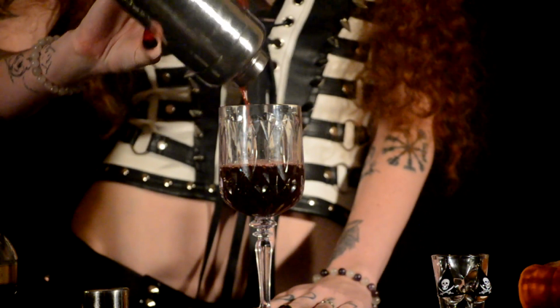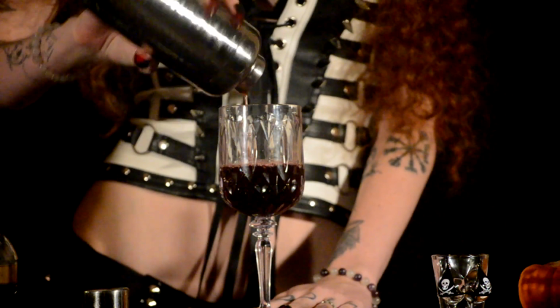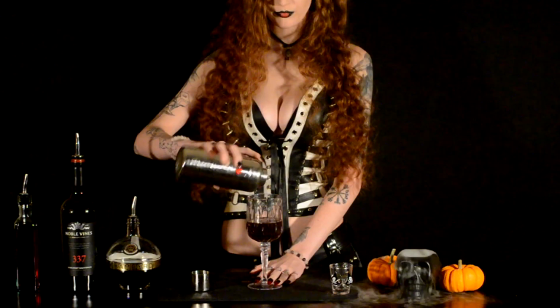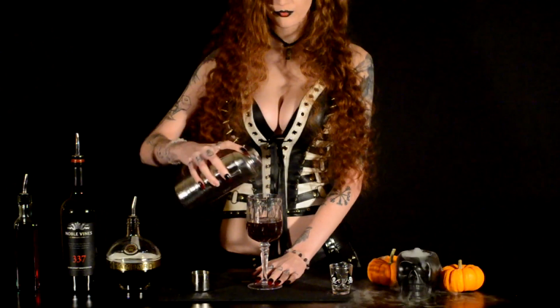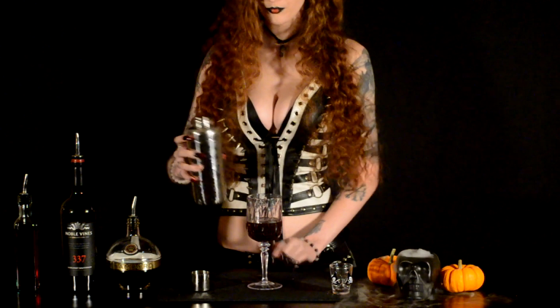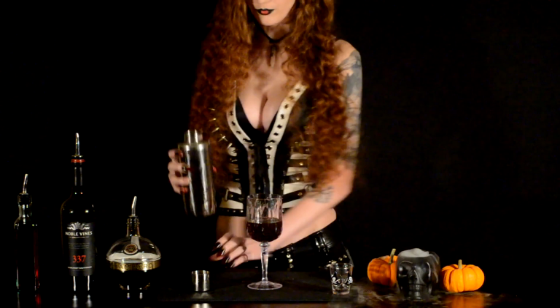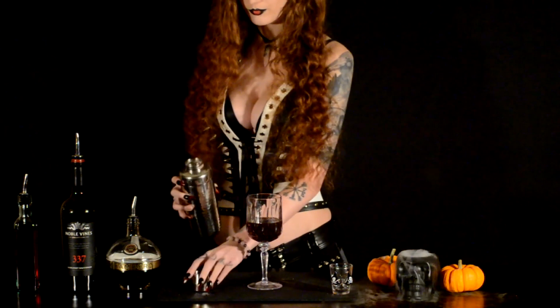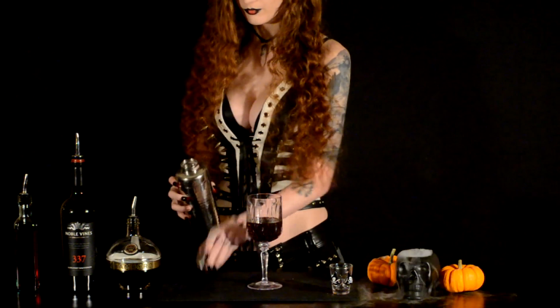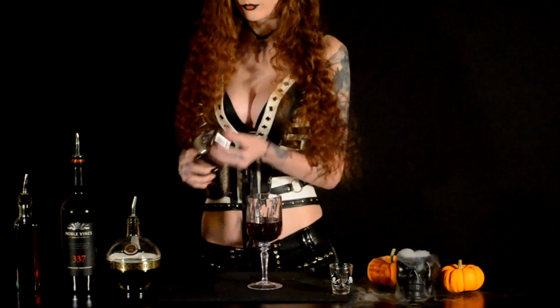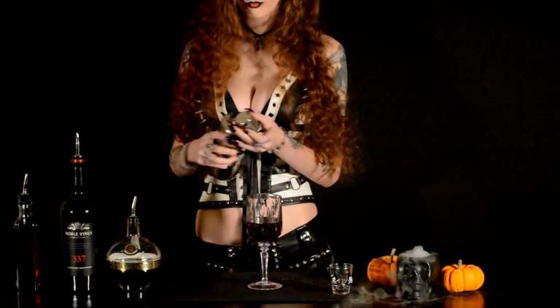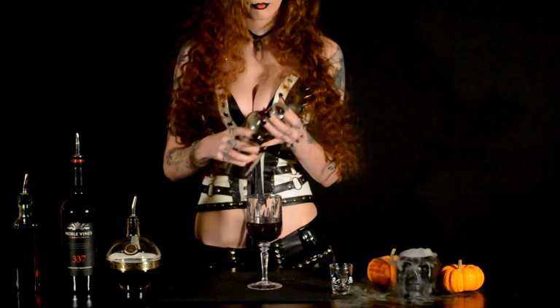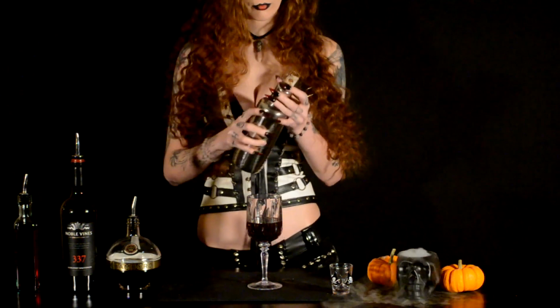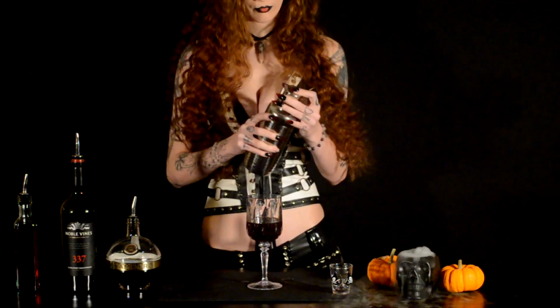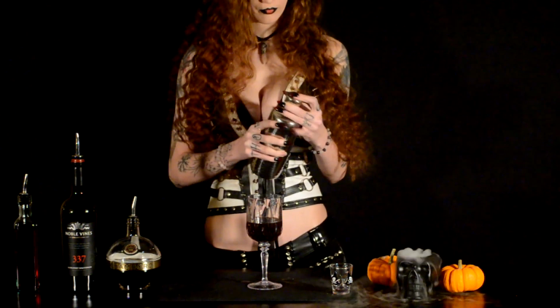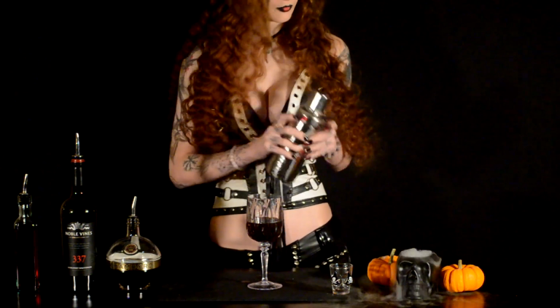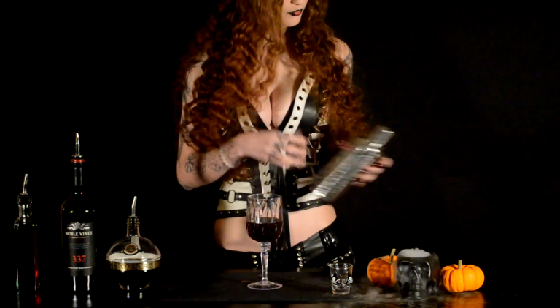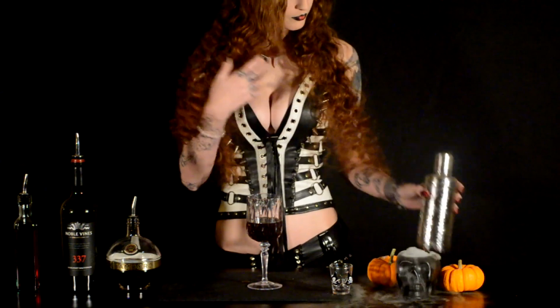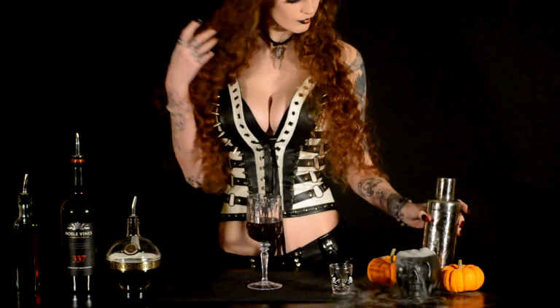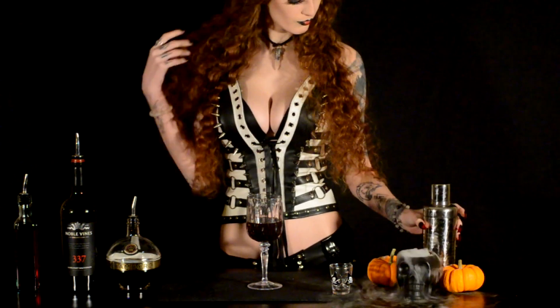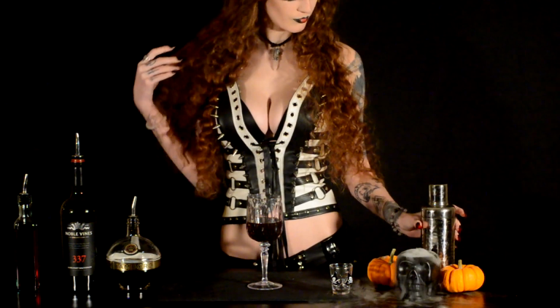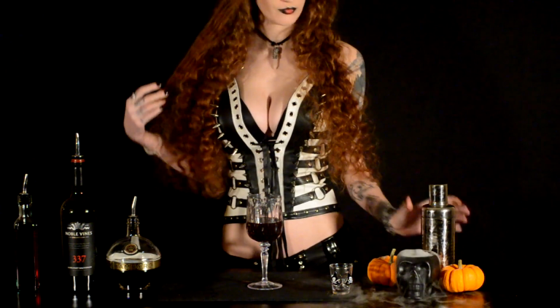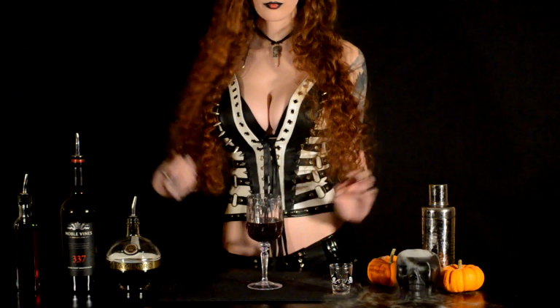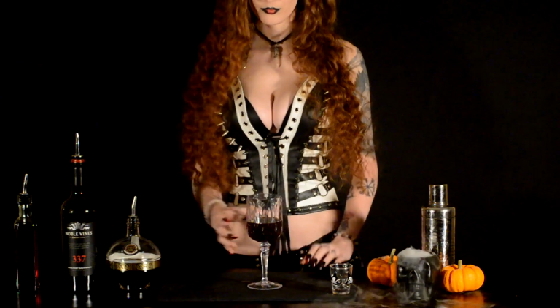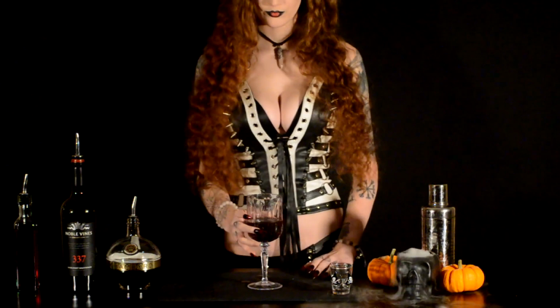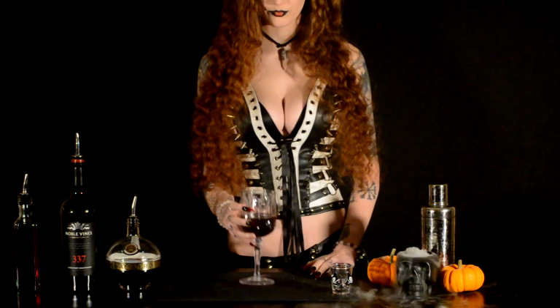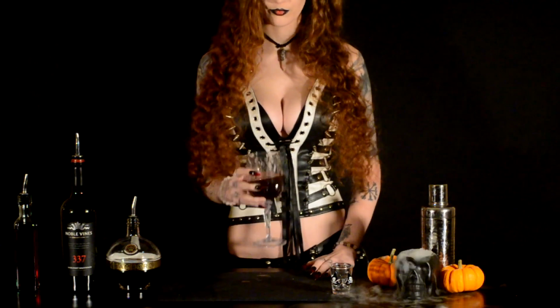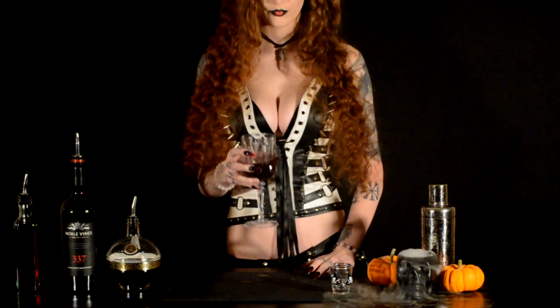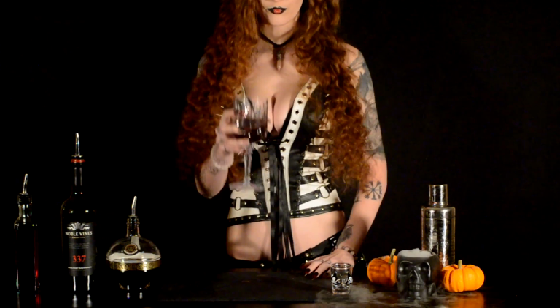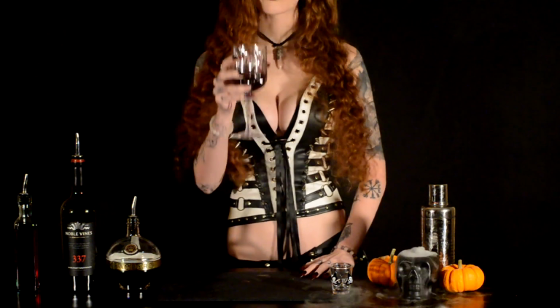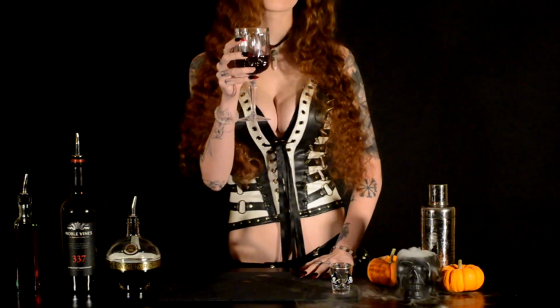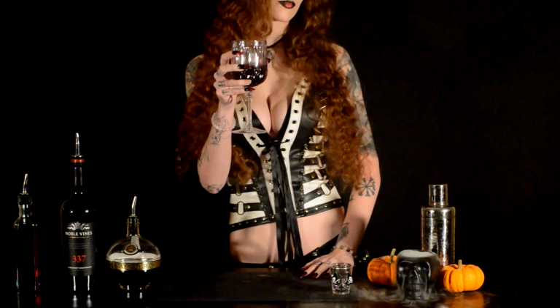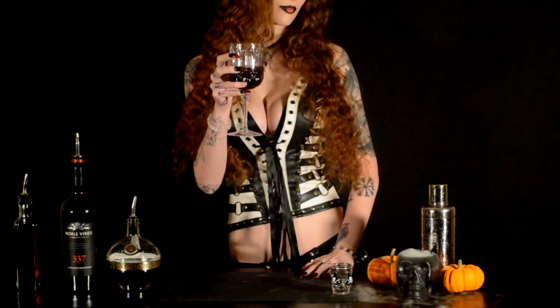And there you have it — a drink Countess Elizabeth Bathory would be proud of. If you don't know that story, go ahead and Google it and enjoy your nightmares, and you can thank us for them.